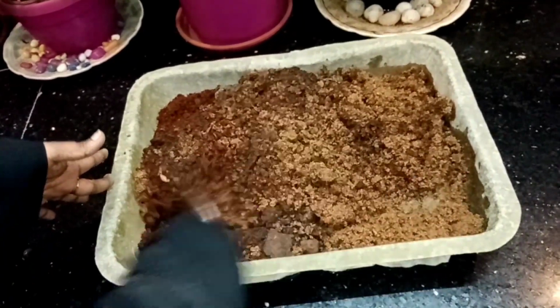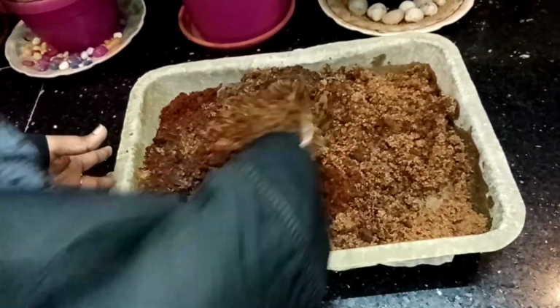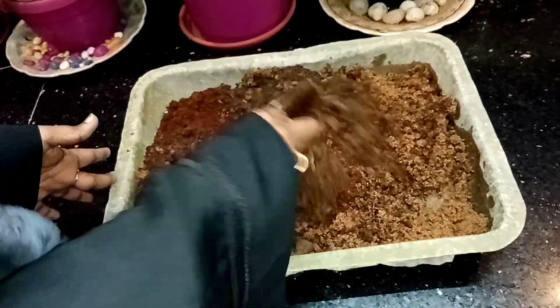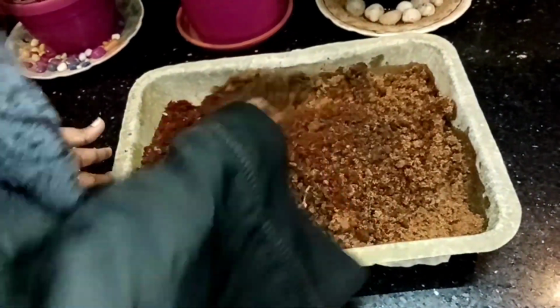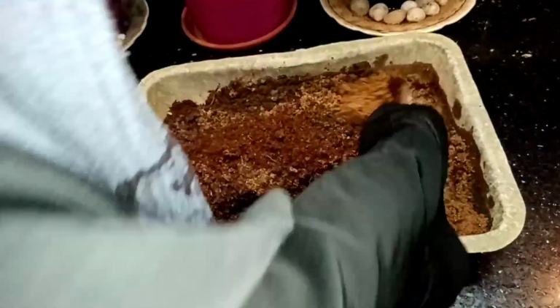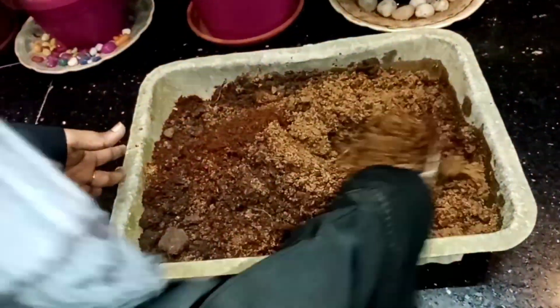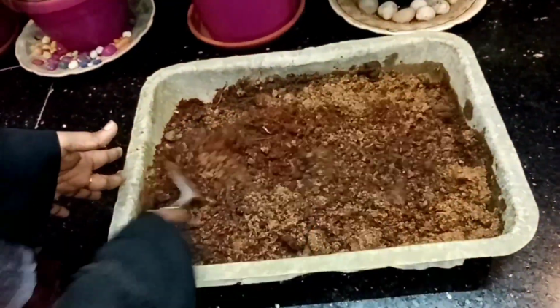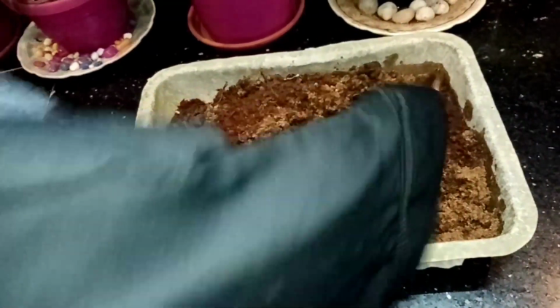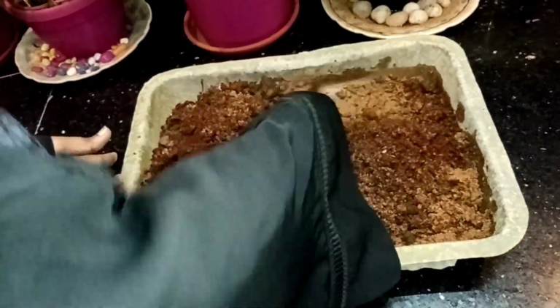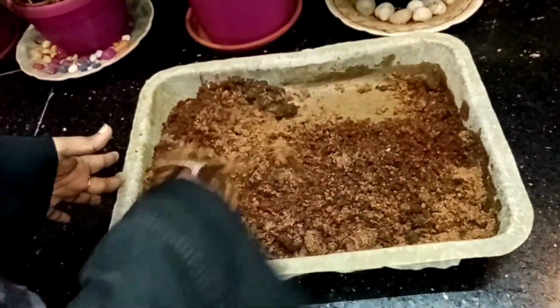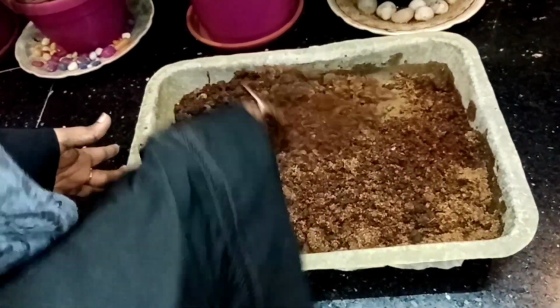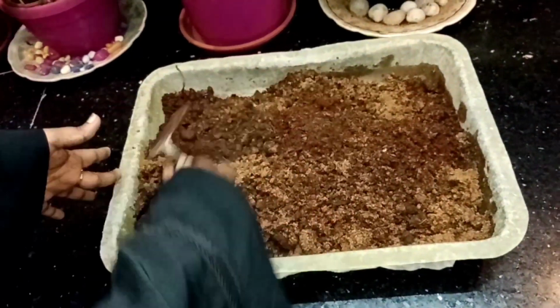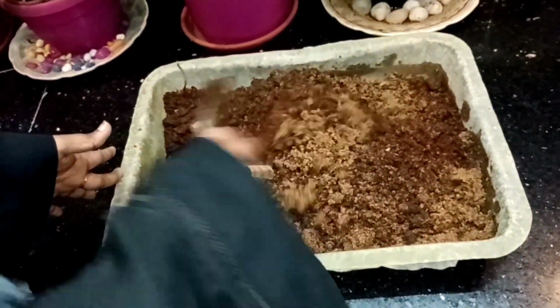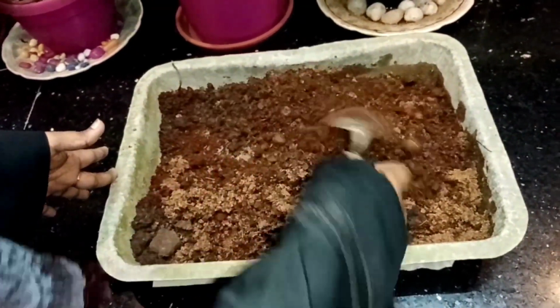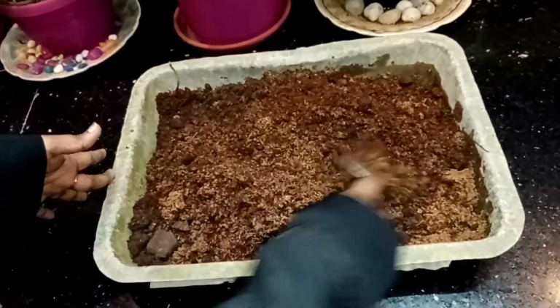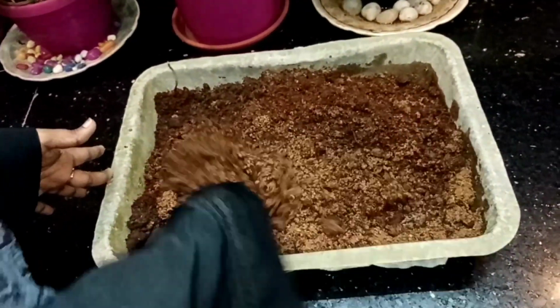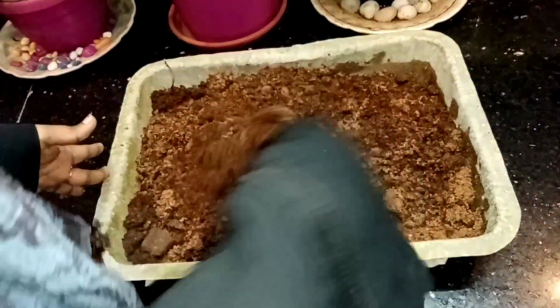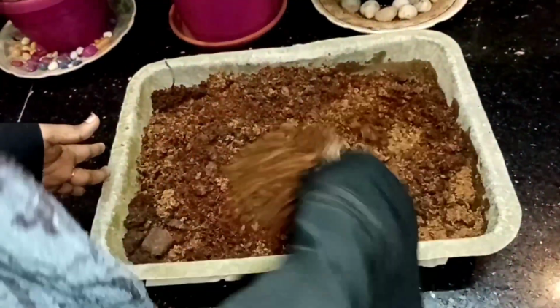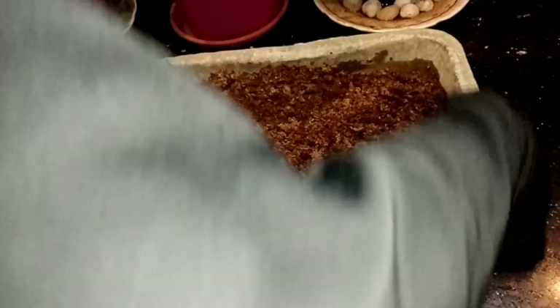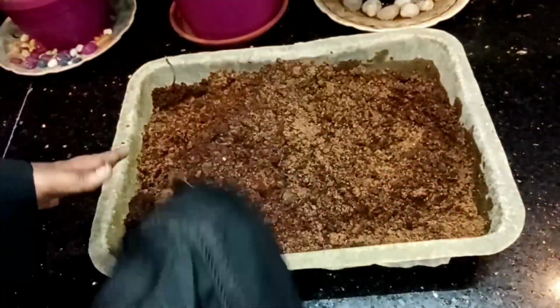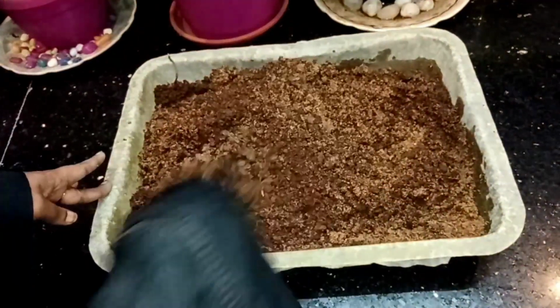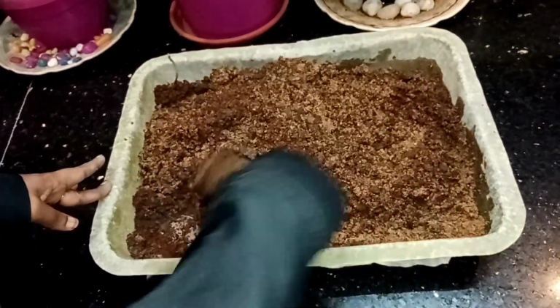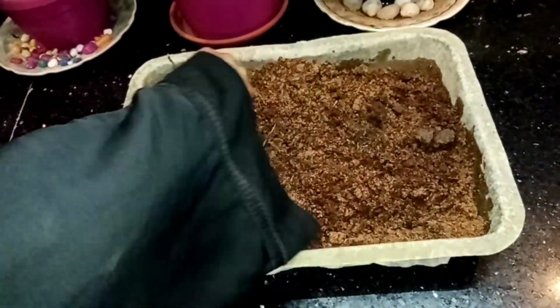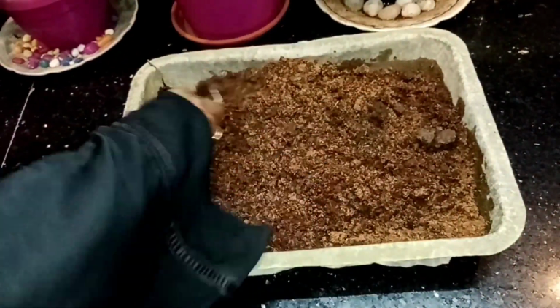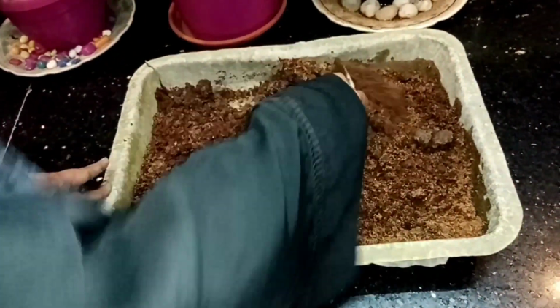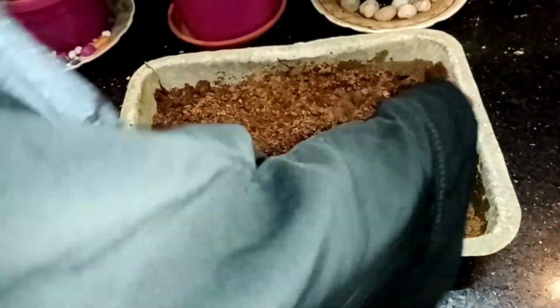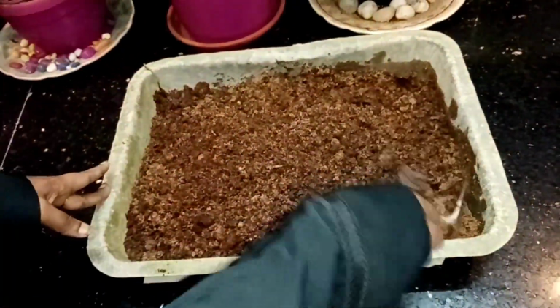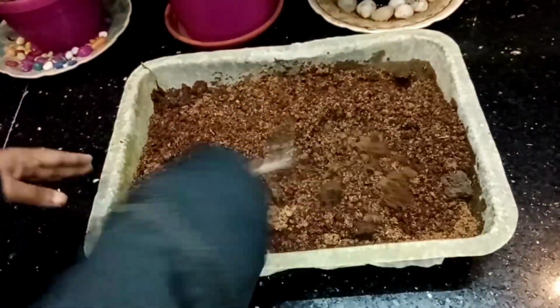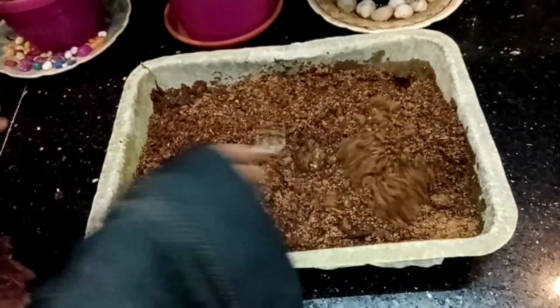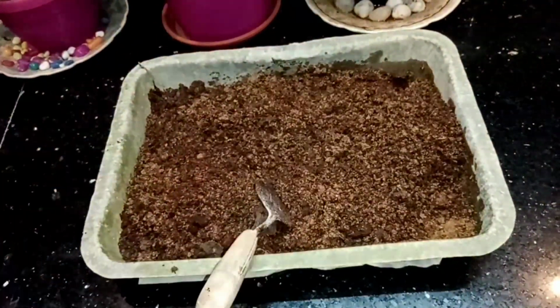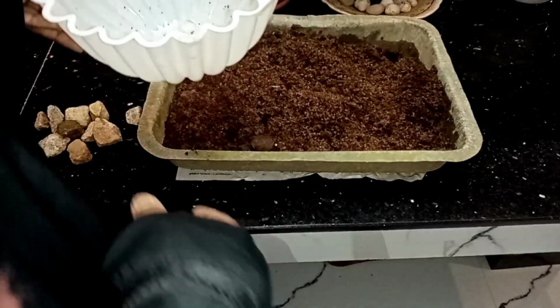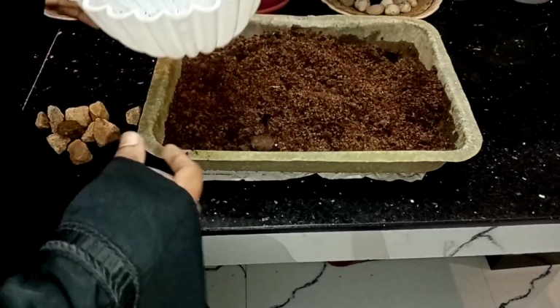Now we are going to mix it in the garden. Now we are going to make a pot.